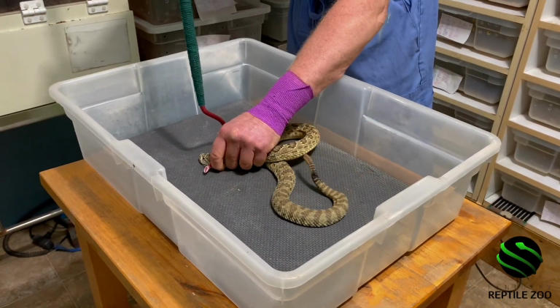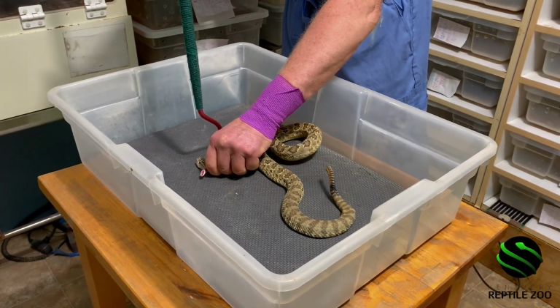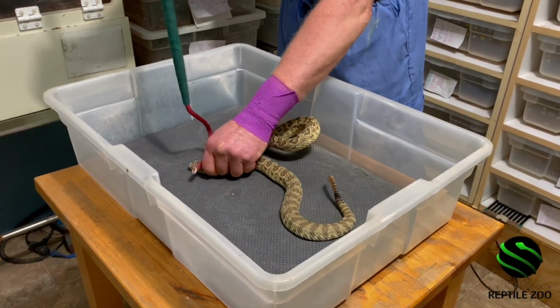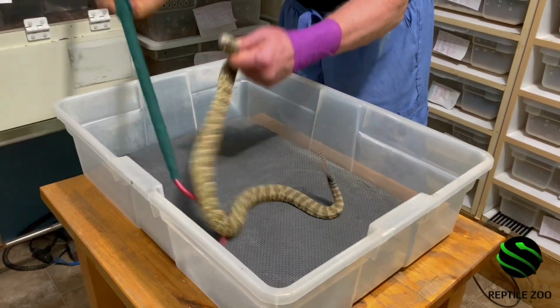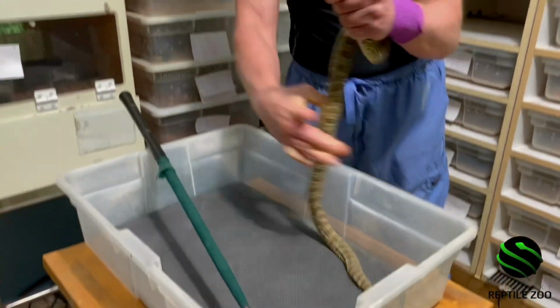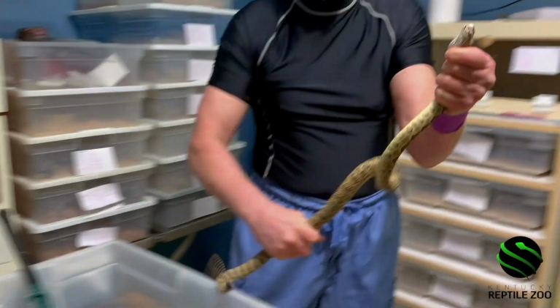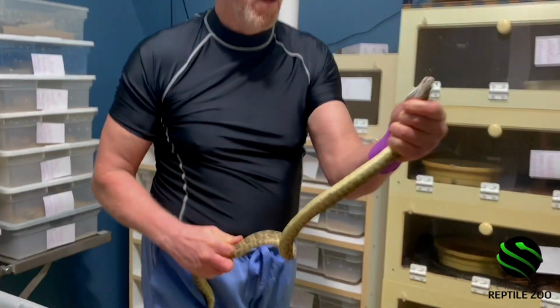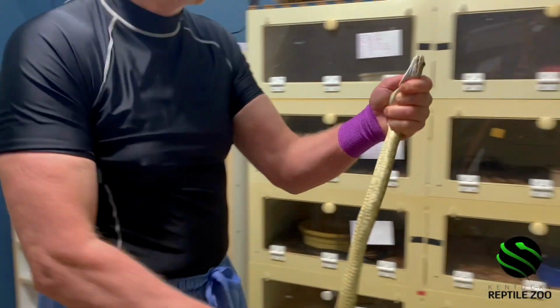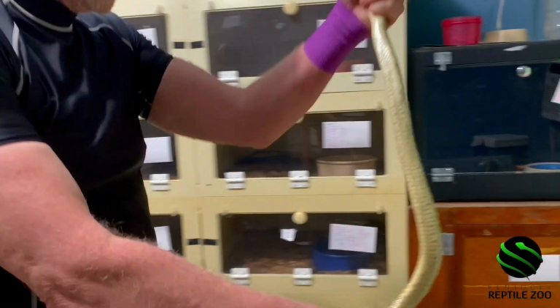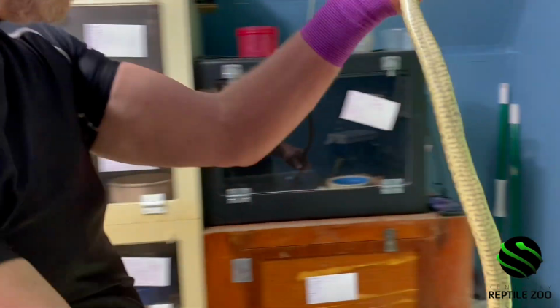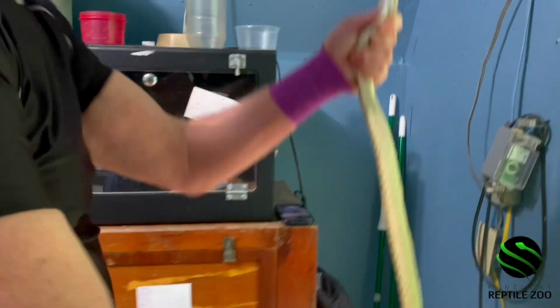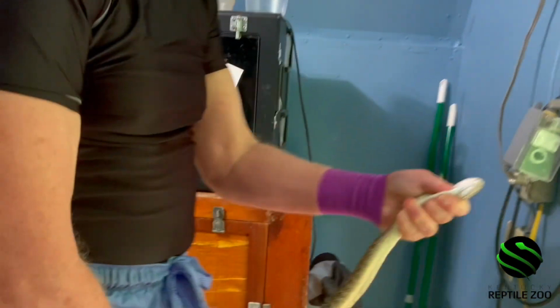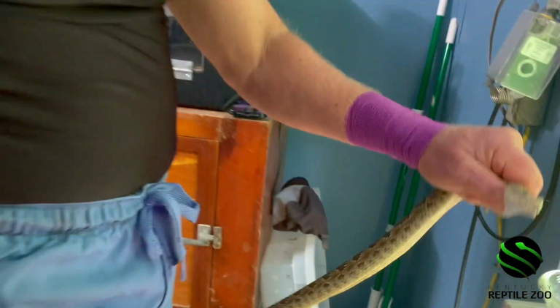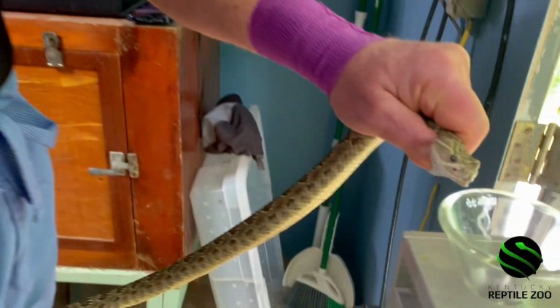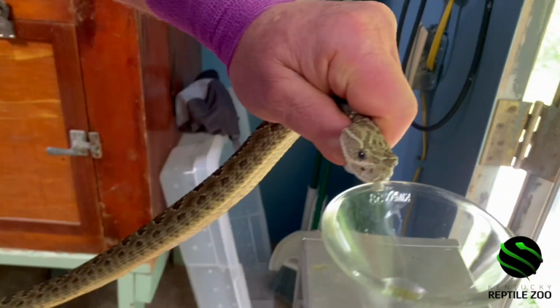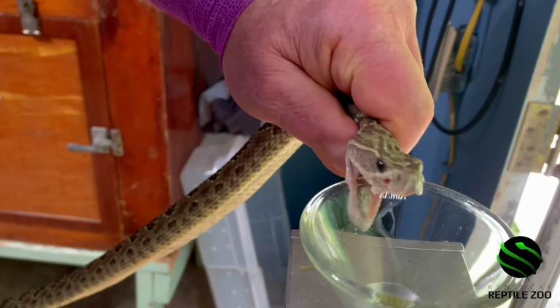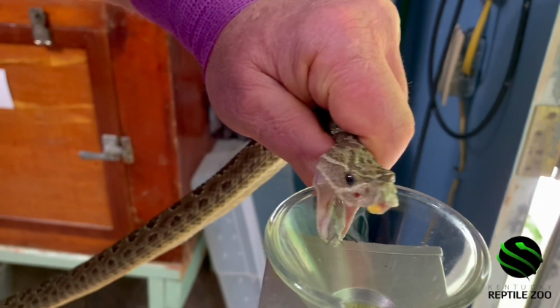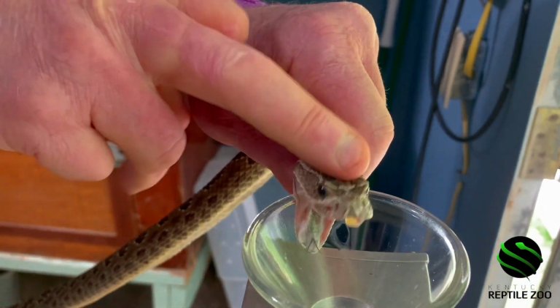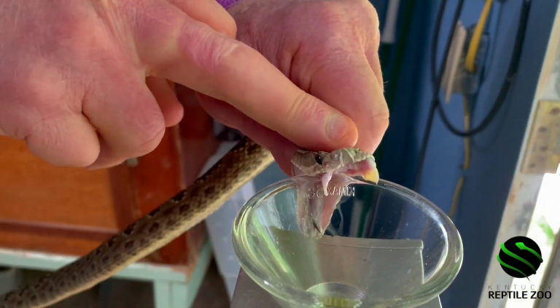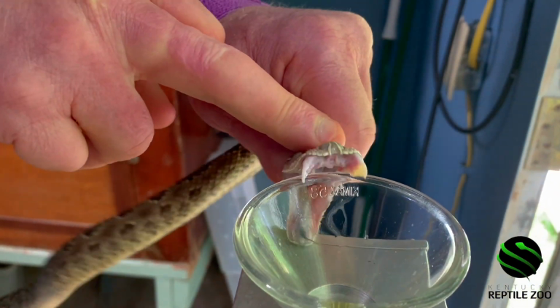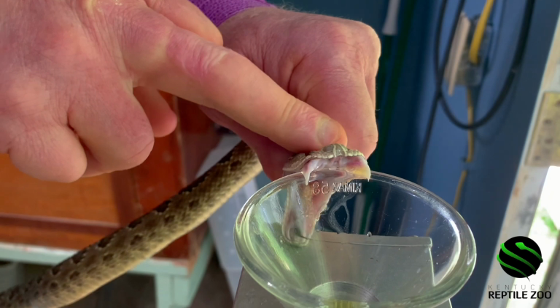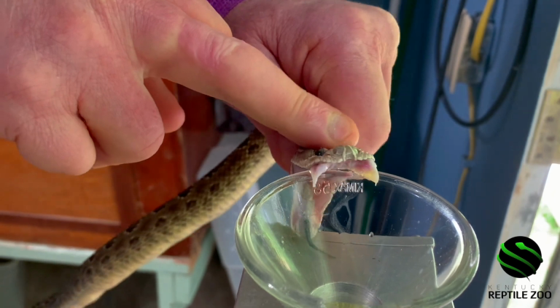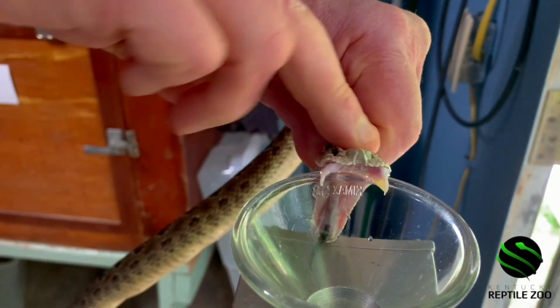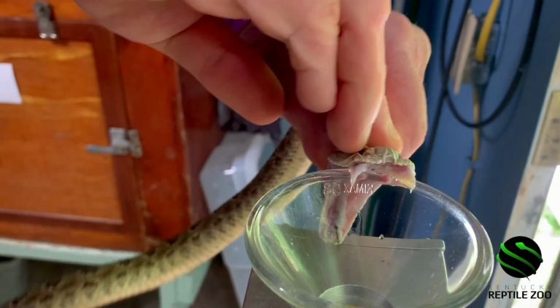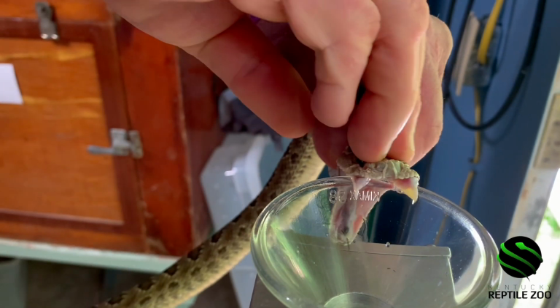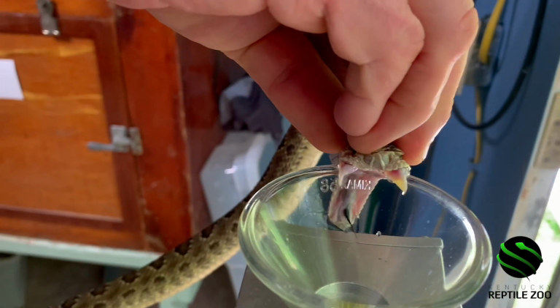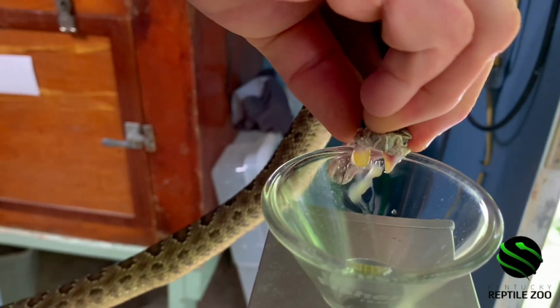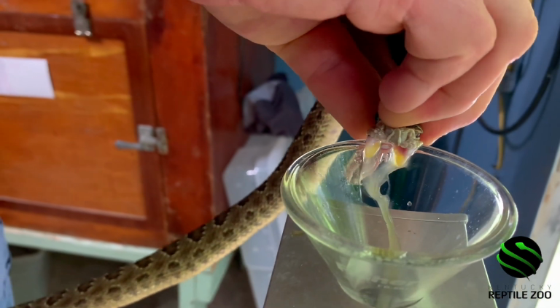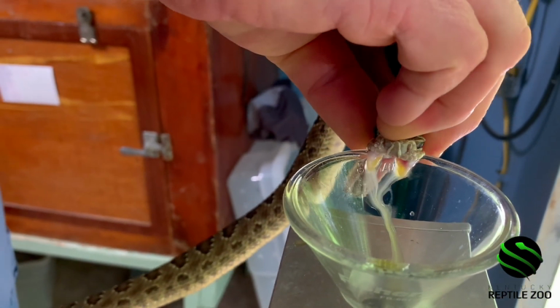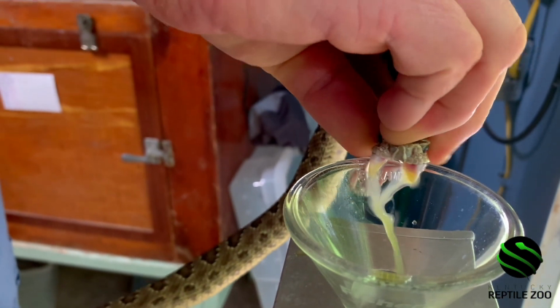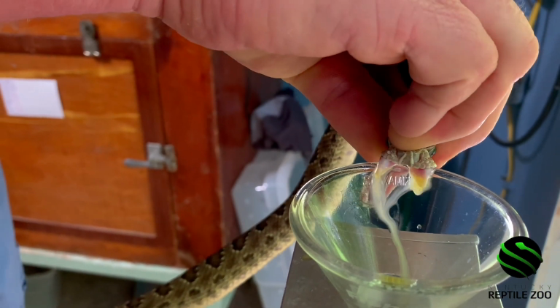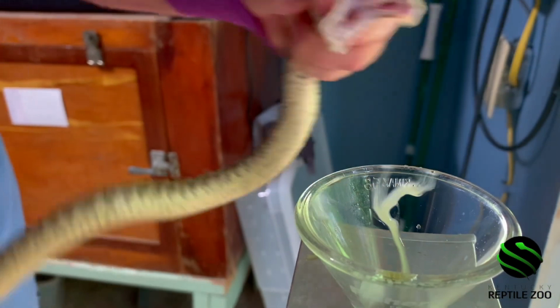I believe the males are on the bottom and the females are on the top. That's what I tried to do when I set it up — I don't know if they've been adjusted since then. It was half and half, or maybe four and six or something like that. This came from the retirement professor.